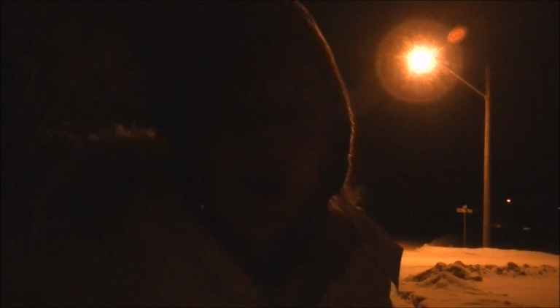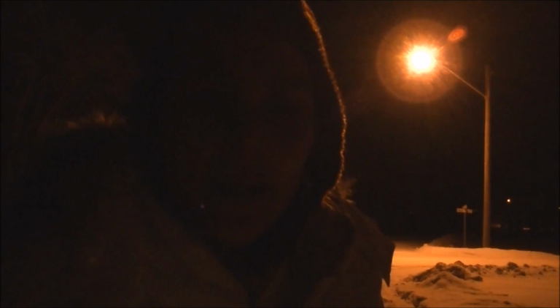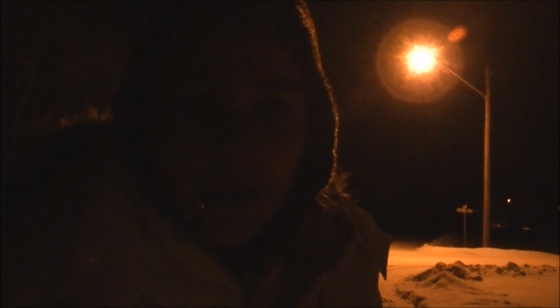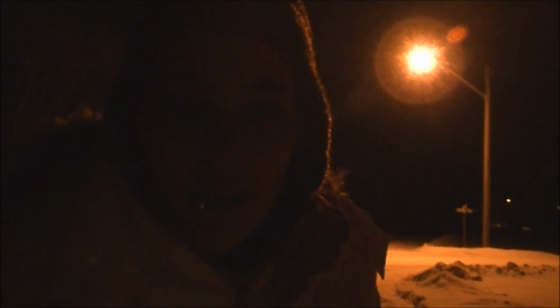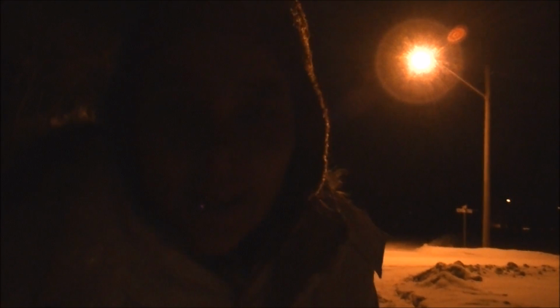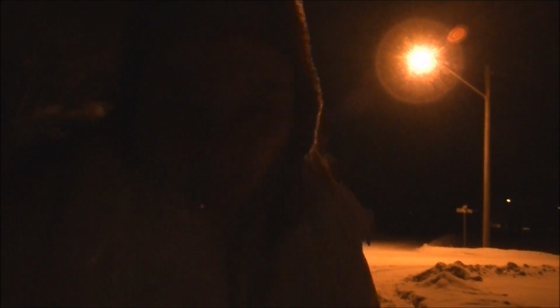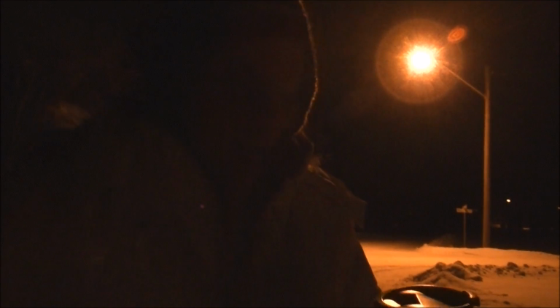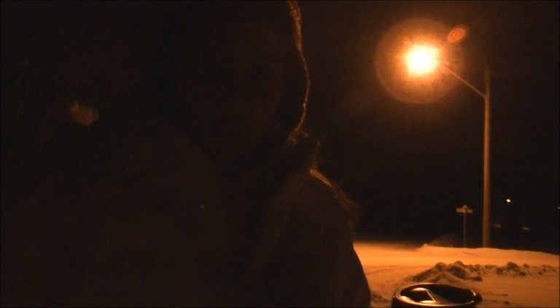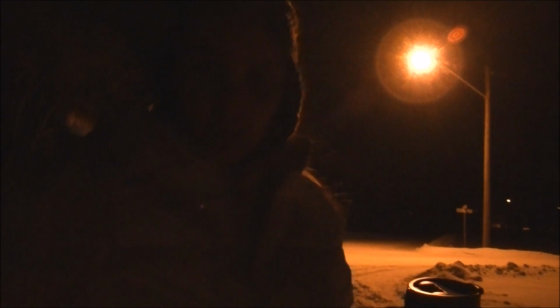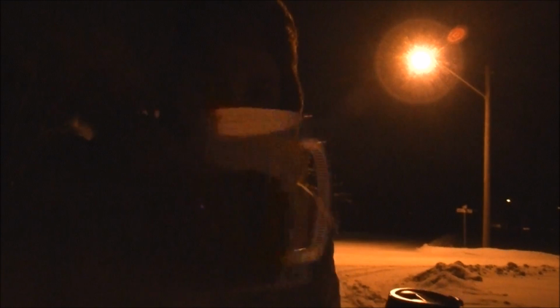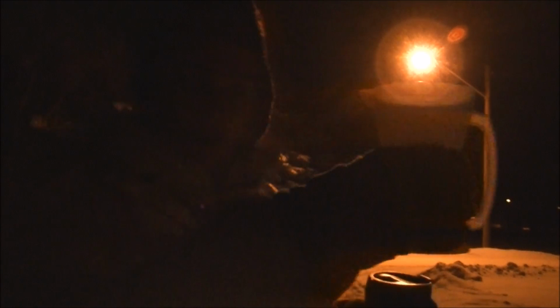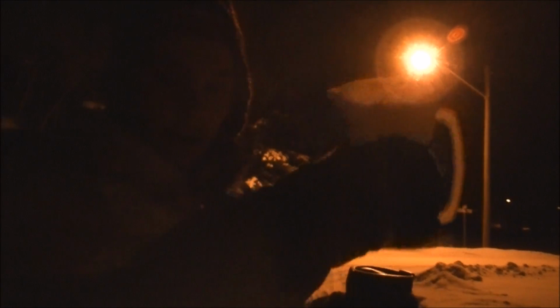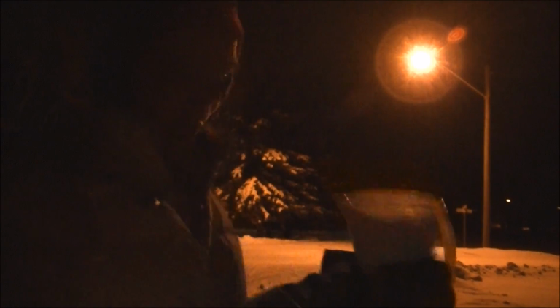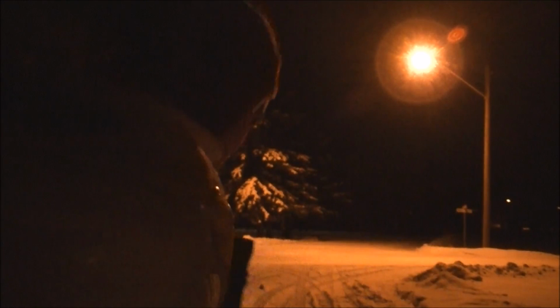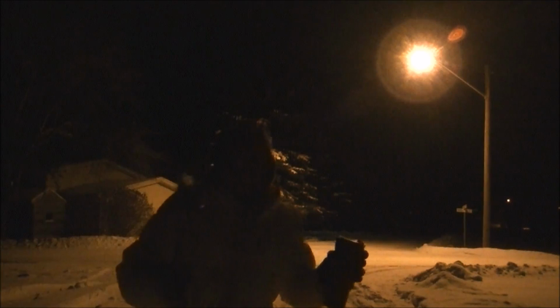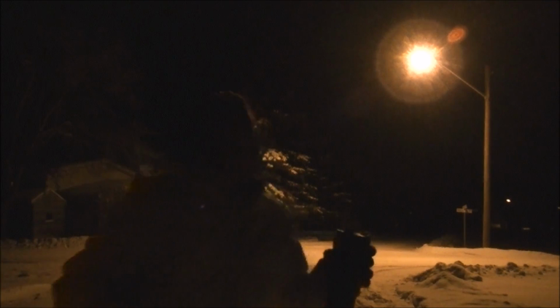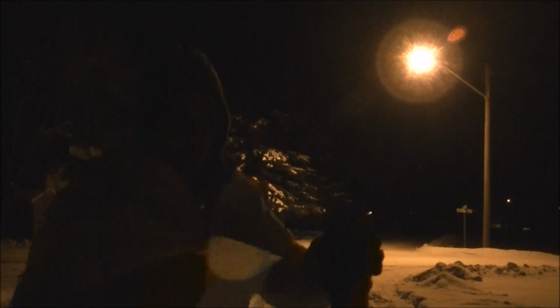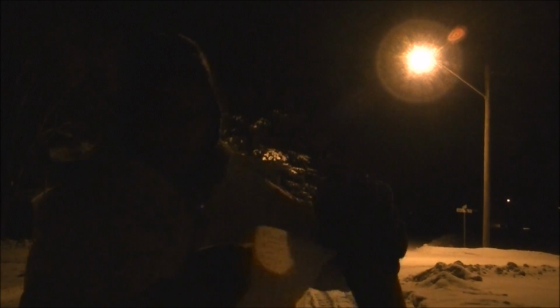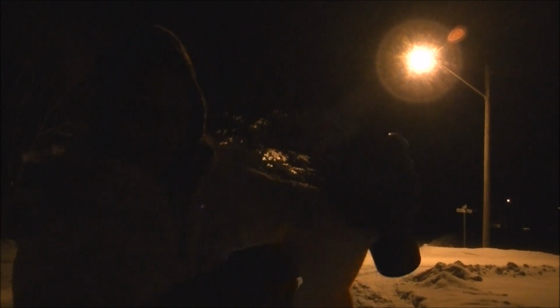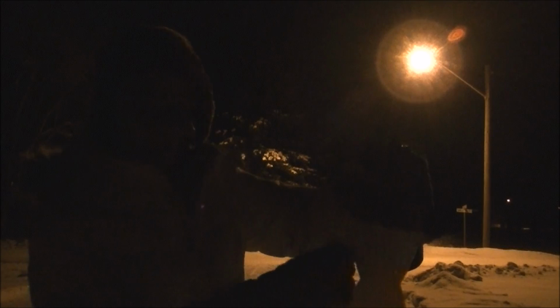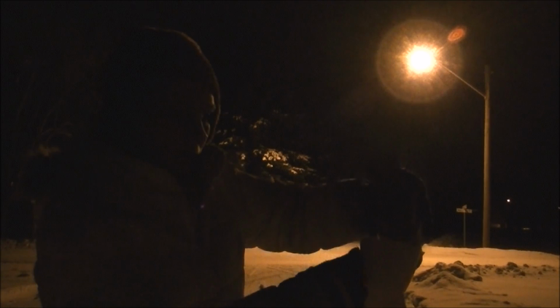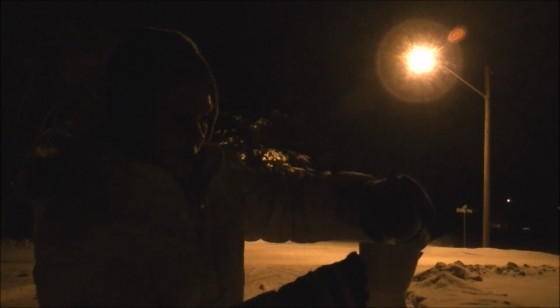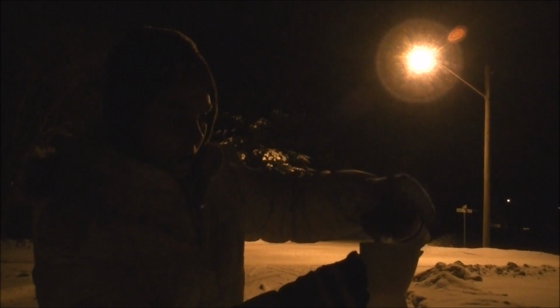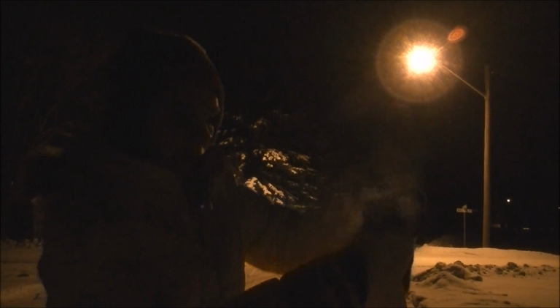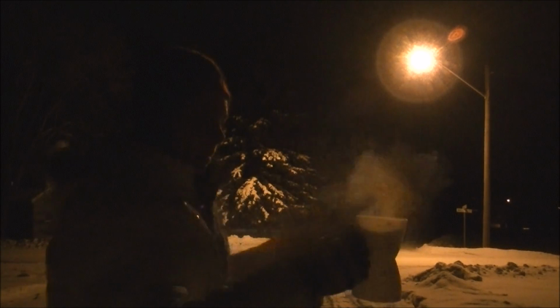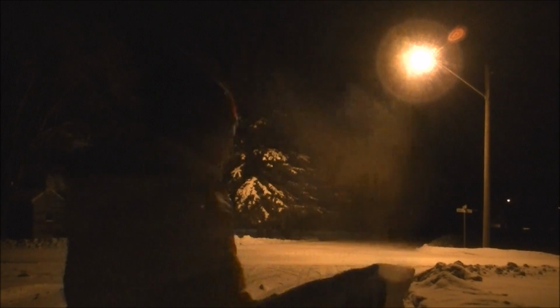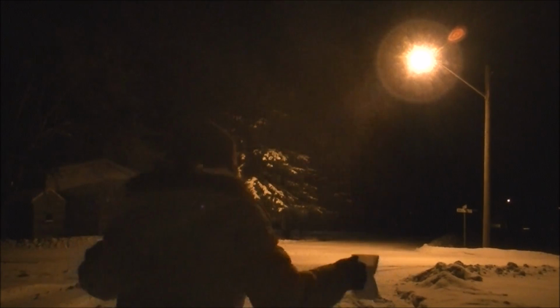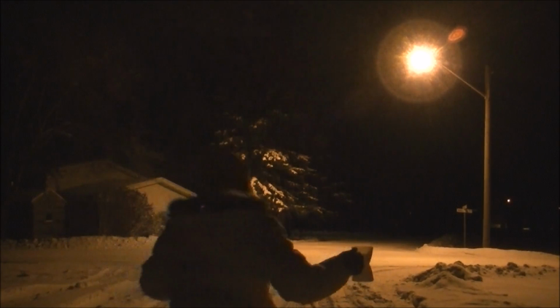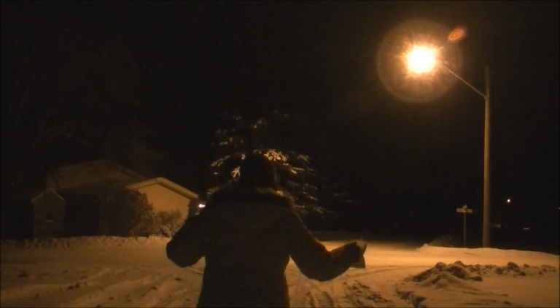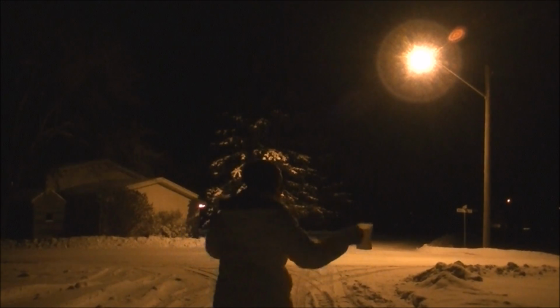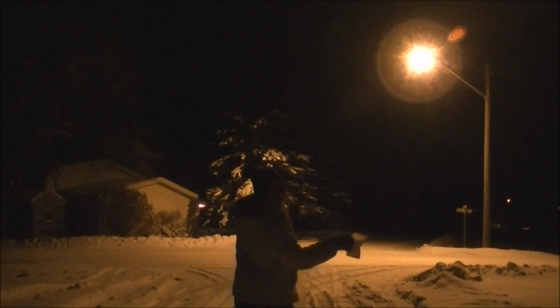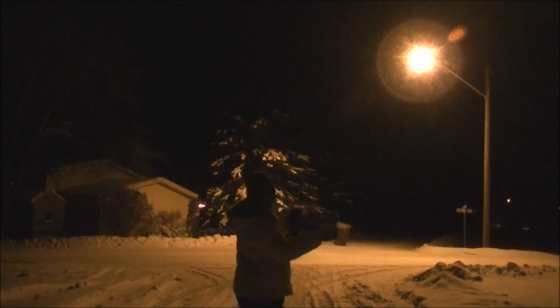All right guys, we're outside. Let's have a look at this. I'm gonna toss it first — just a little bit.